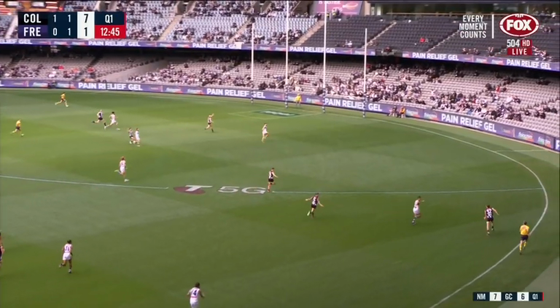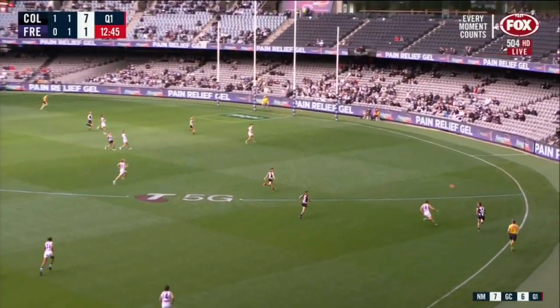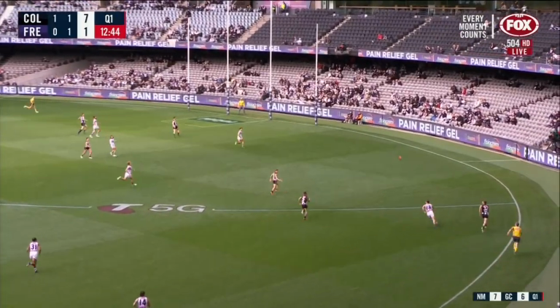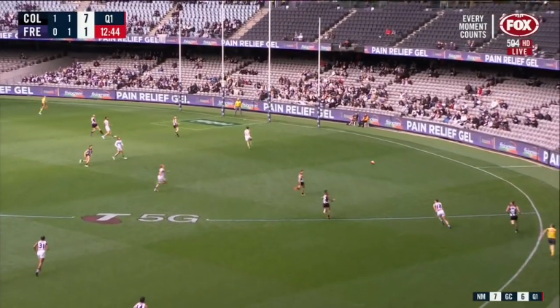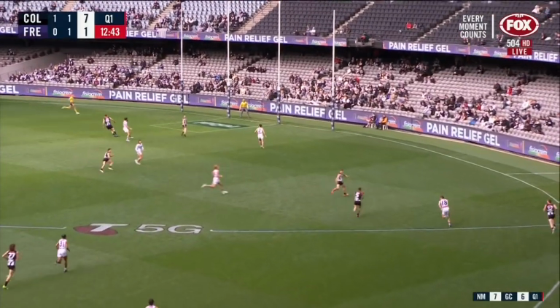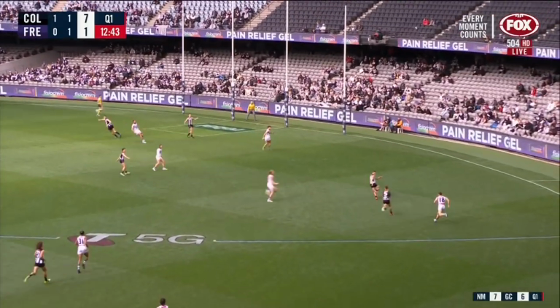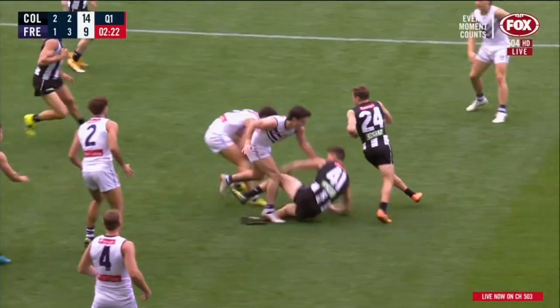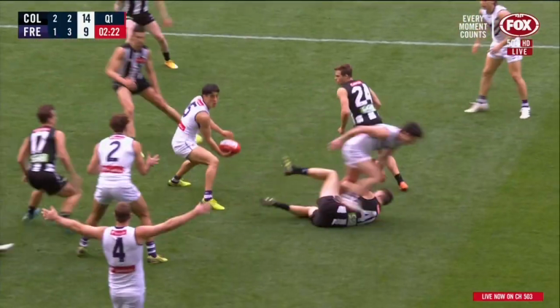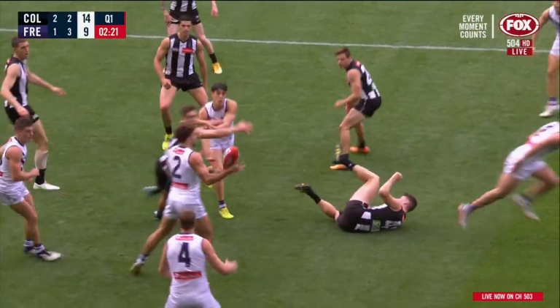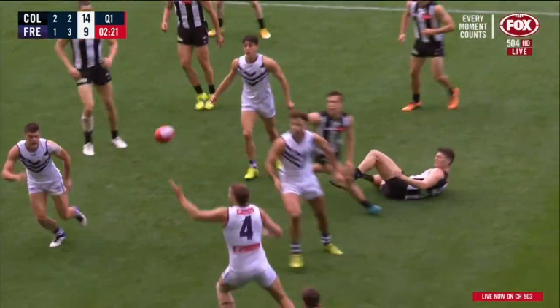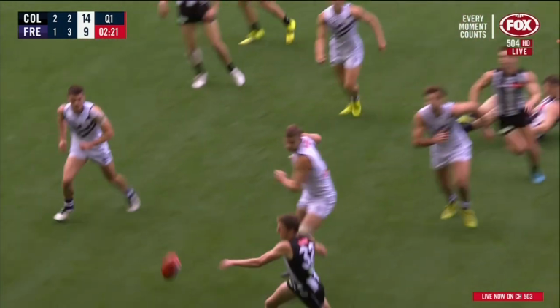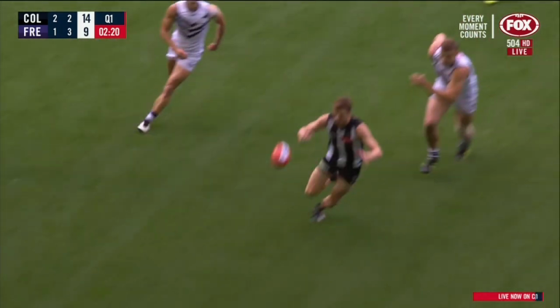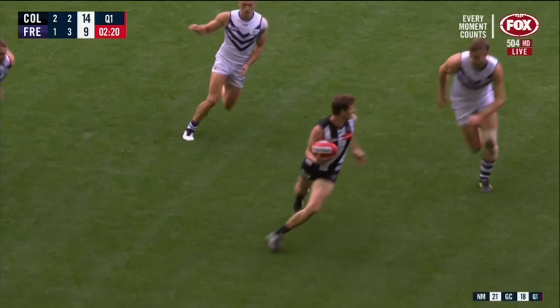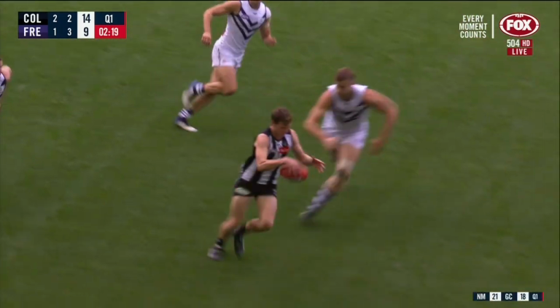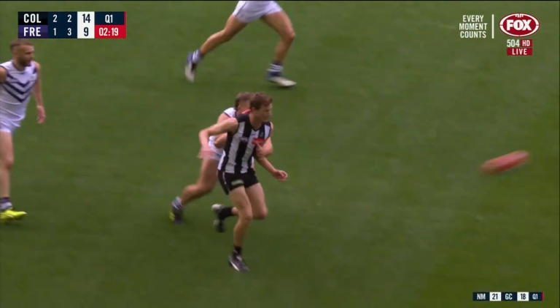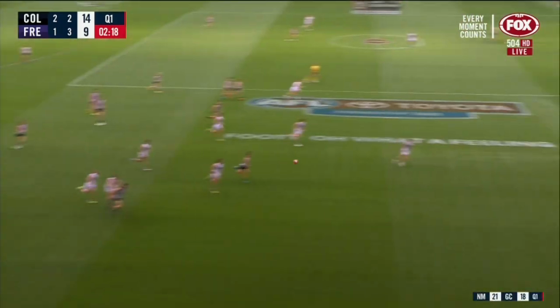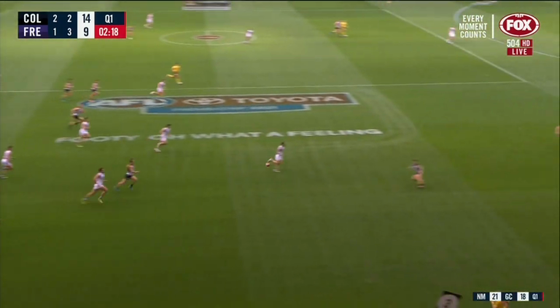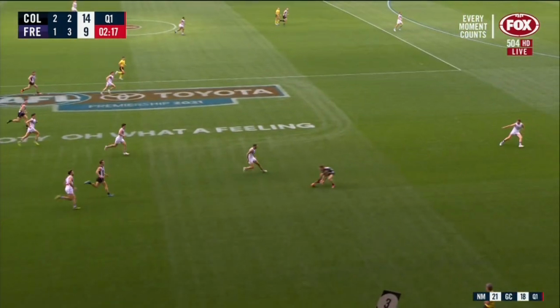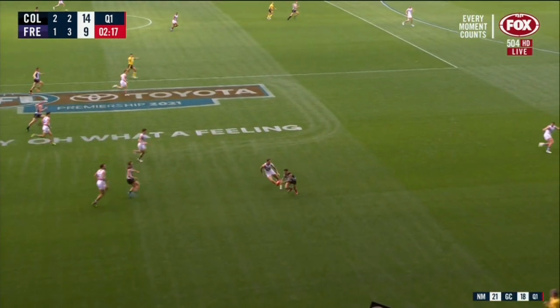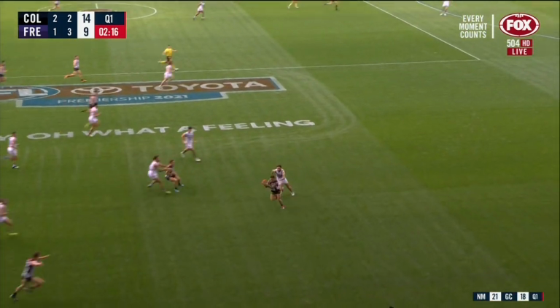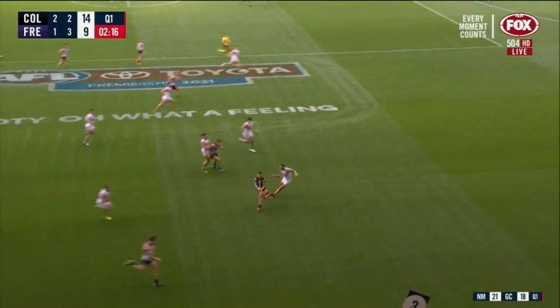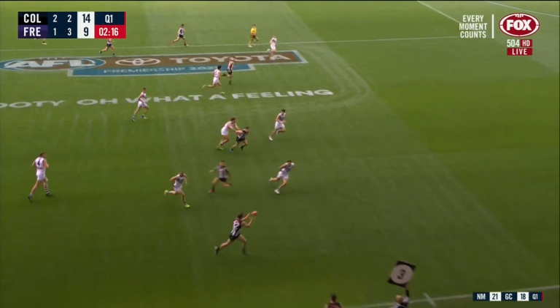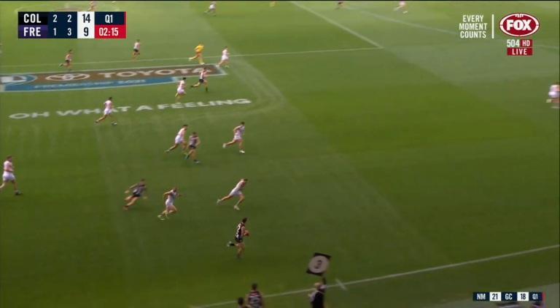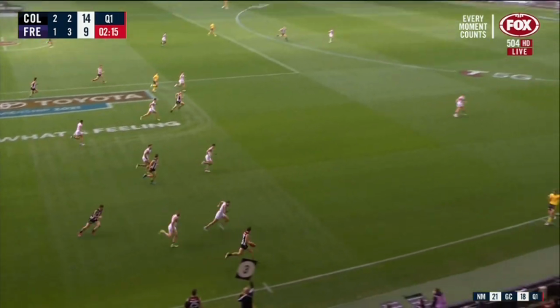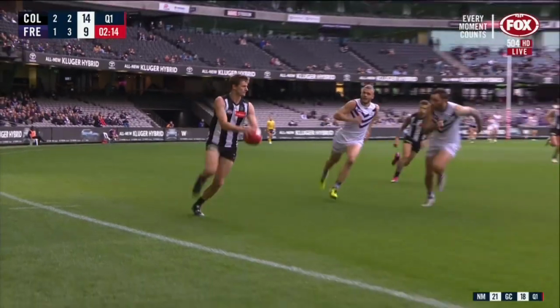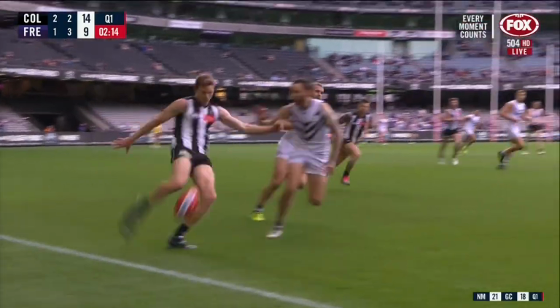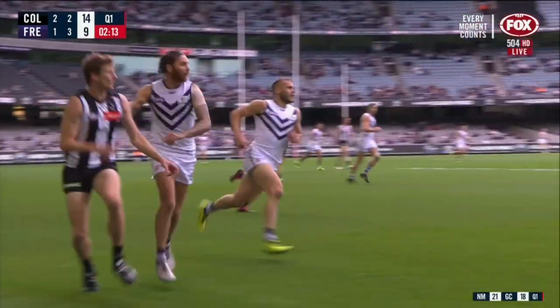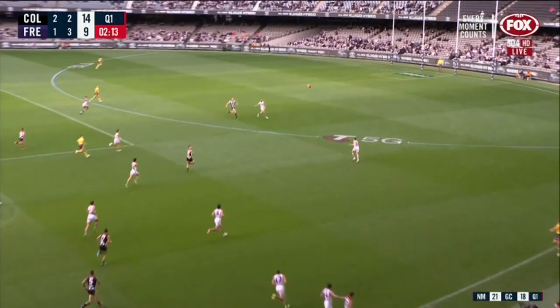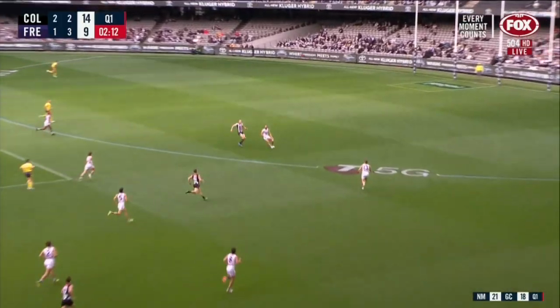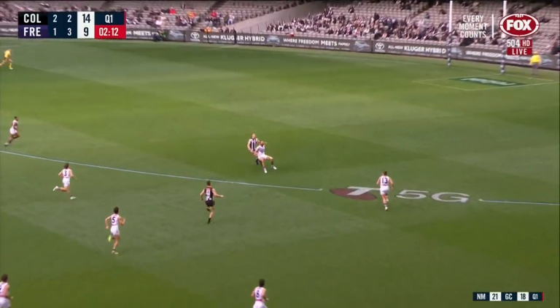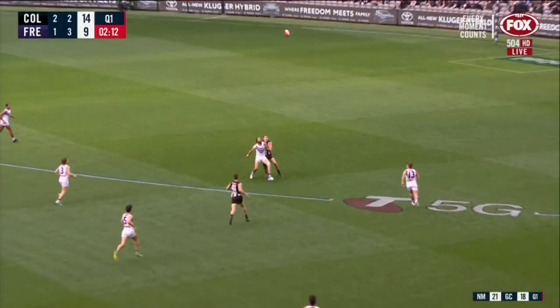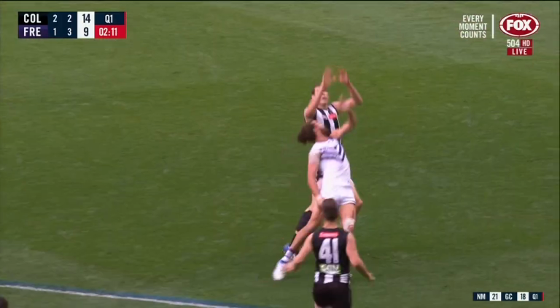He's got Majacek forward of the footy, goes inboard to Elliott. Picks up the loose ball. Hoskin-Elliott squeezed it down towards Jamie Elliott. Back to Hoskin-Elliott. He's got Madgen running hard inboard there.